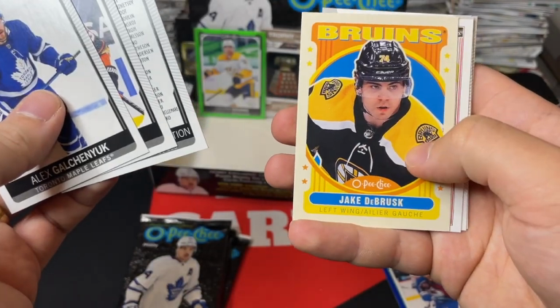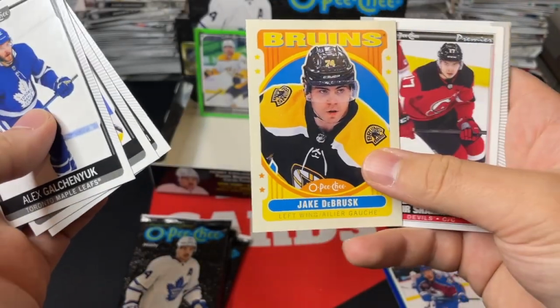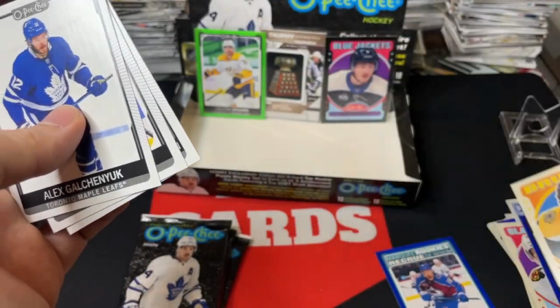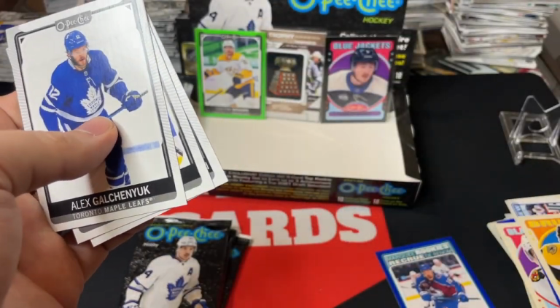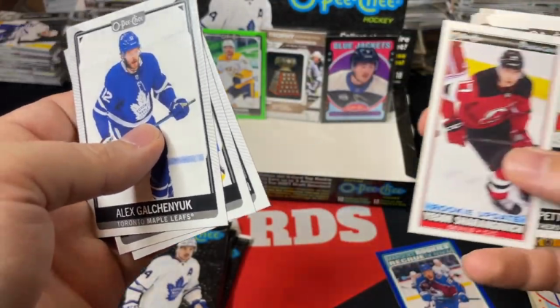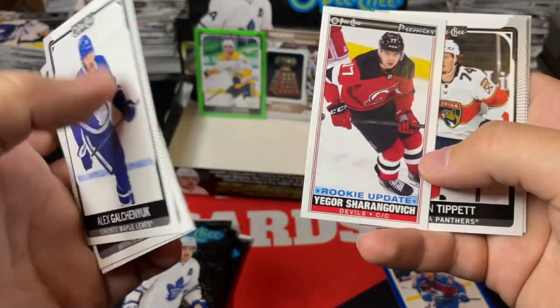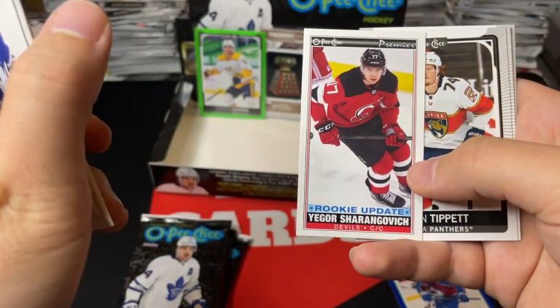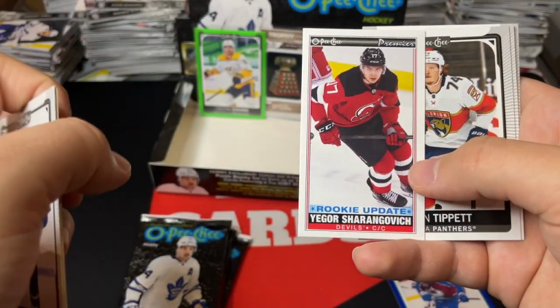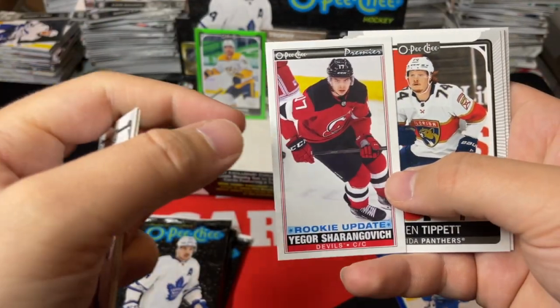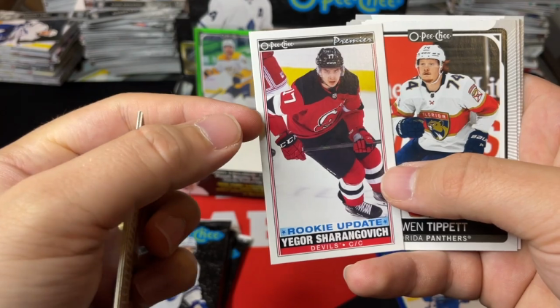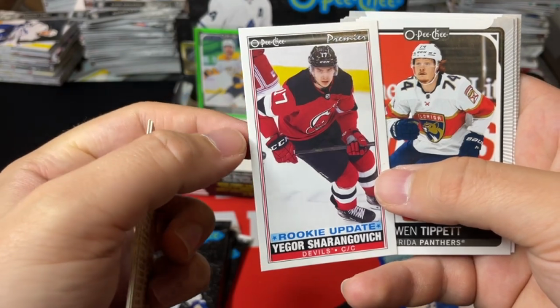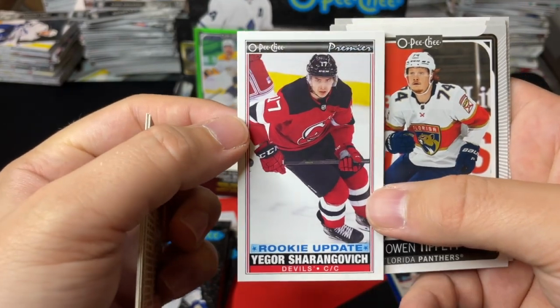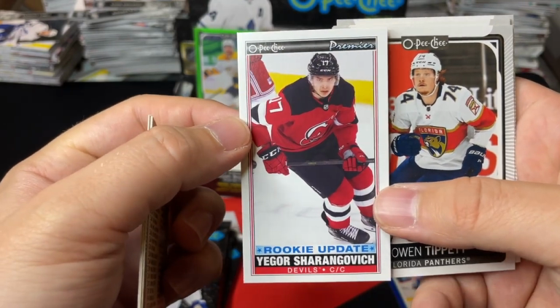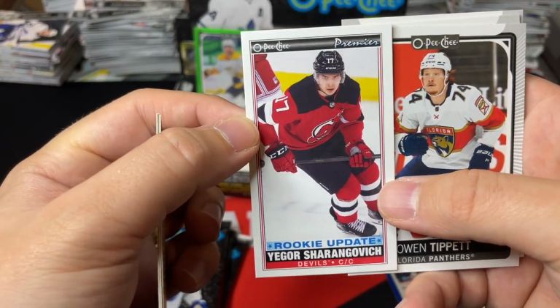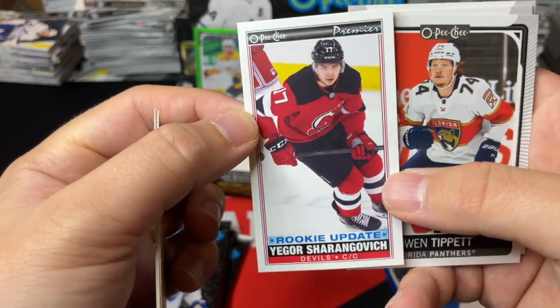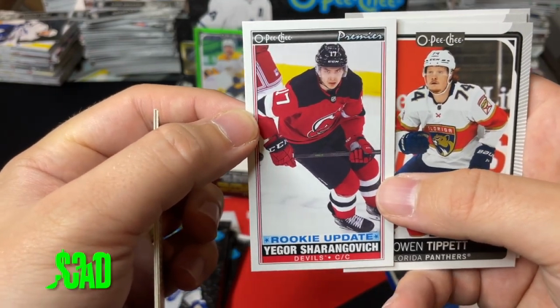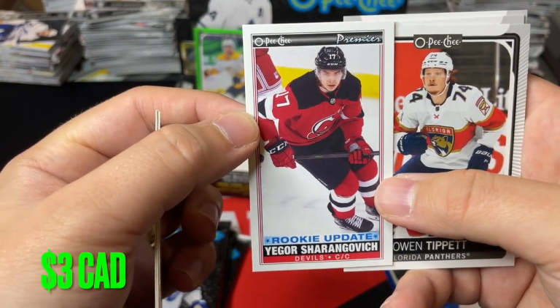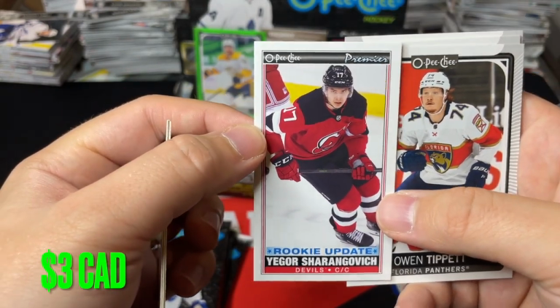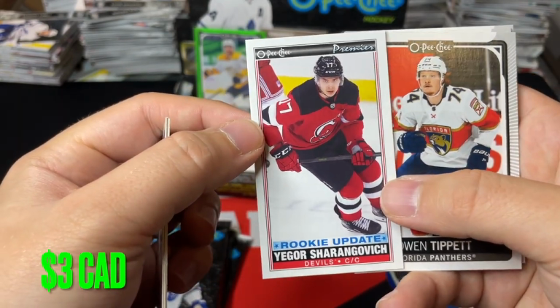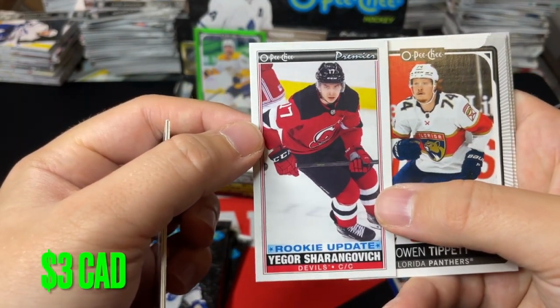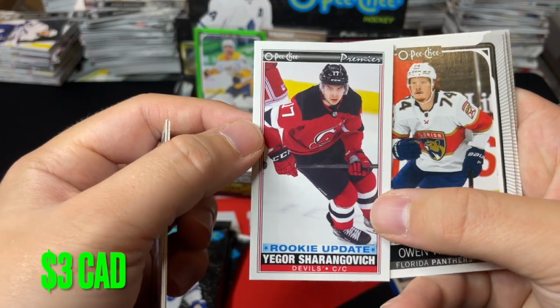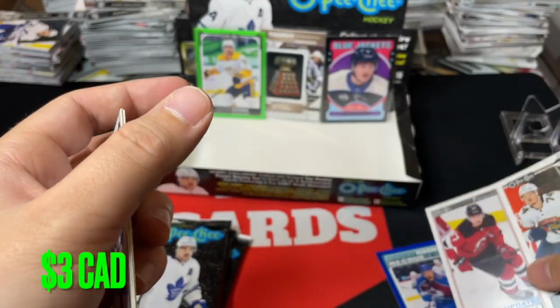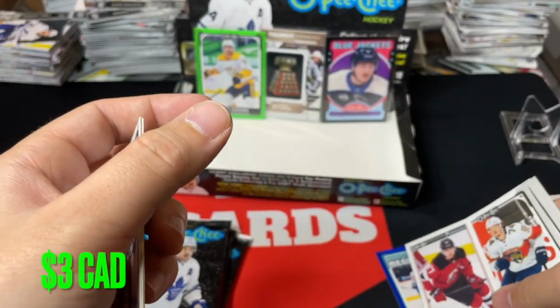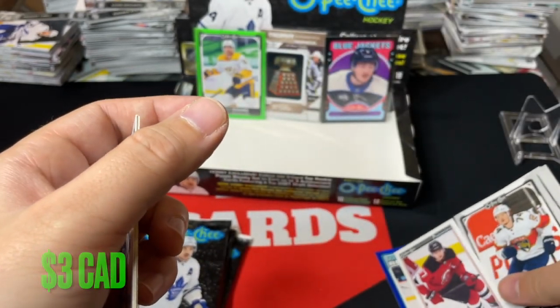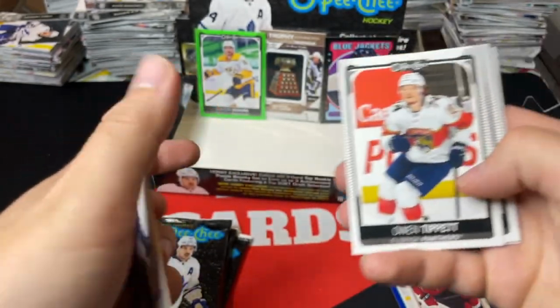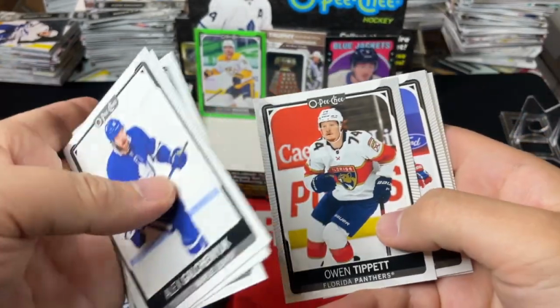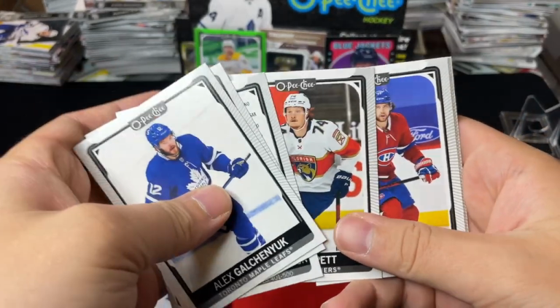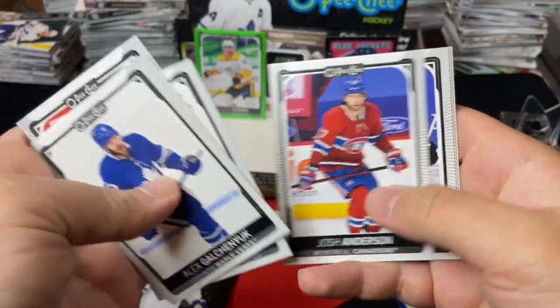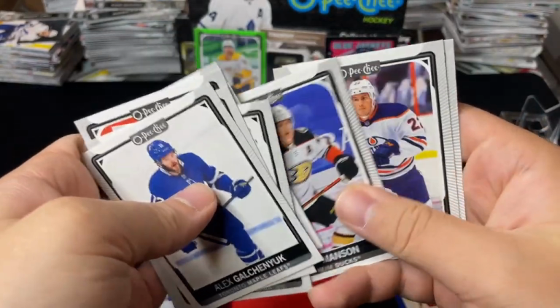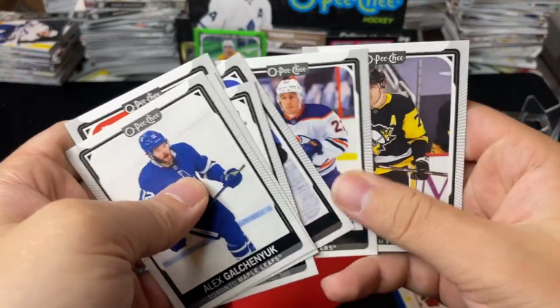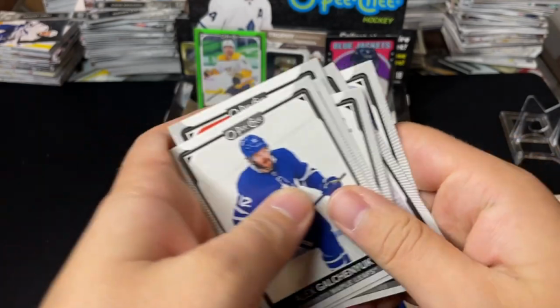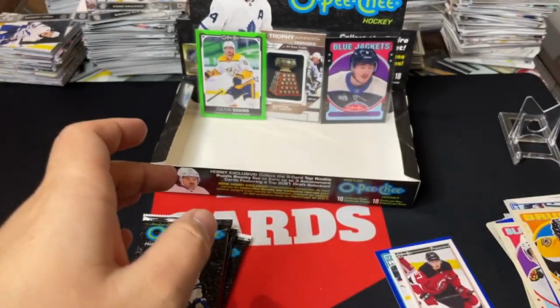Jake DeBrusk retro. We've got a Rookie Update of Yegor Sharangovich tall boy — that's actually a really nice one — Rookie Update of Yegor Sharangovich. Owen Tippett and that's about it.